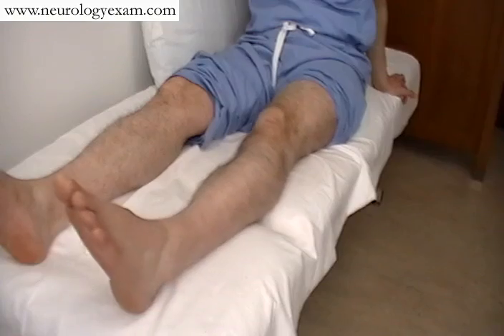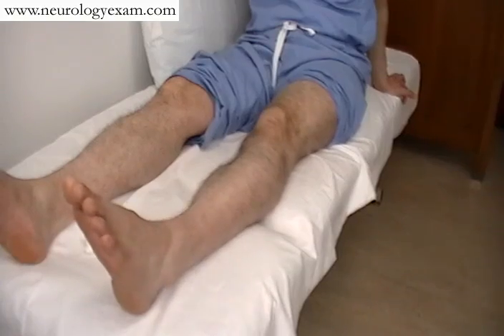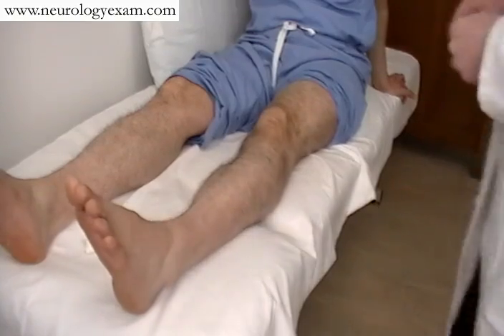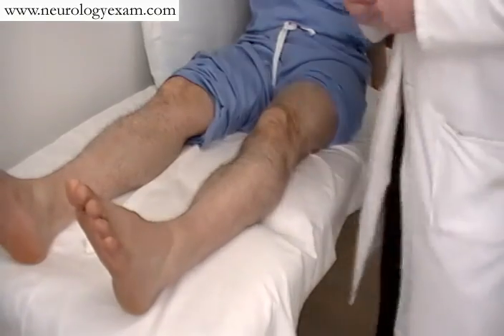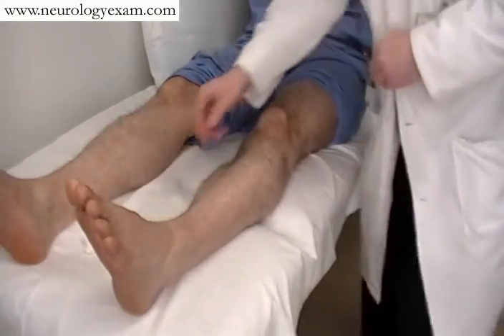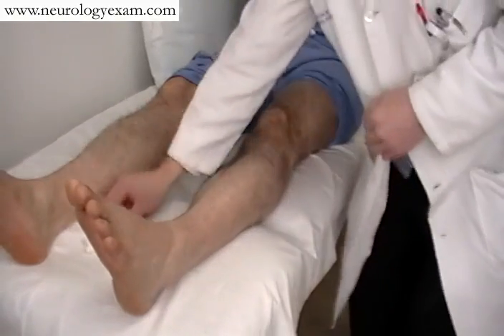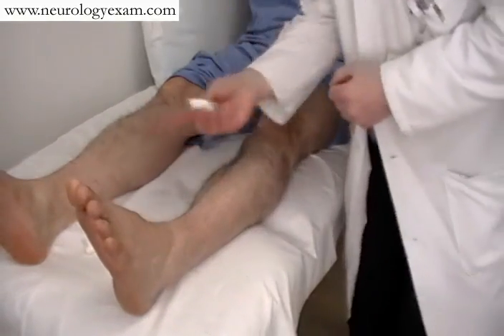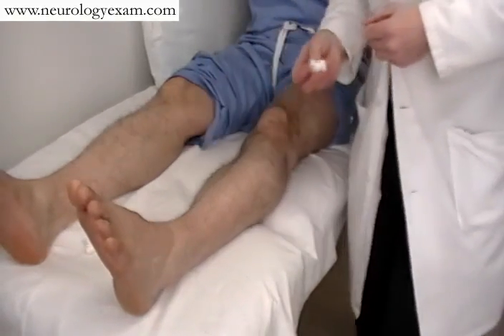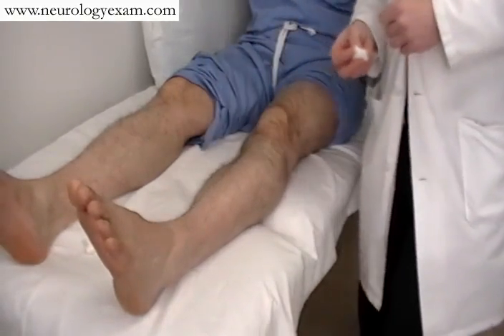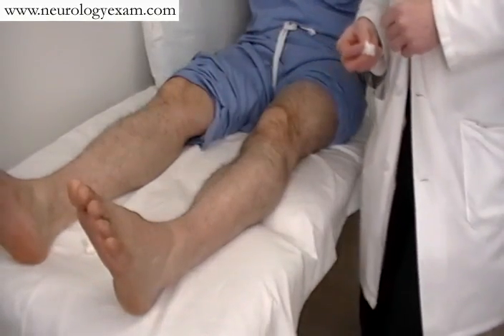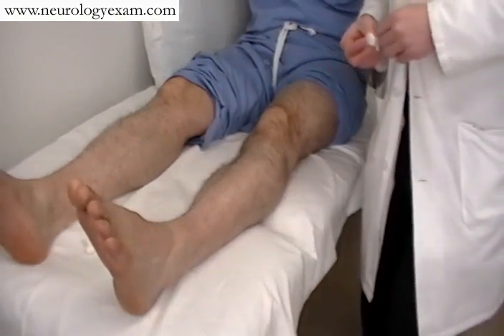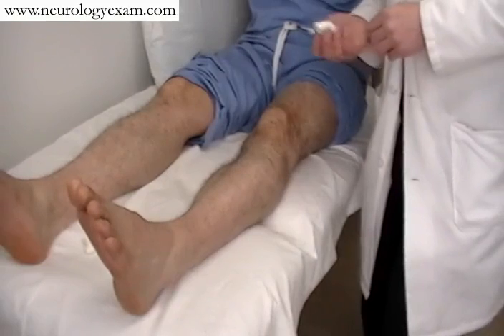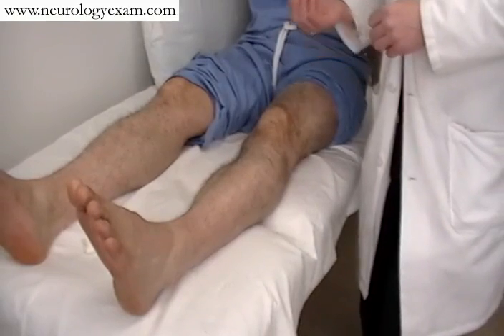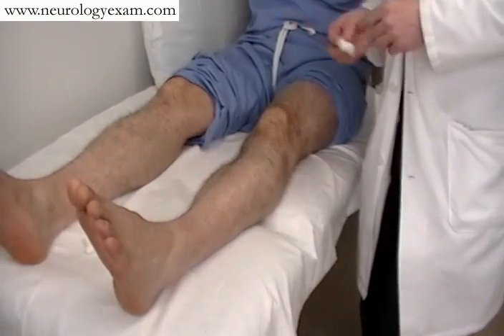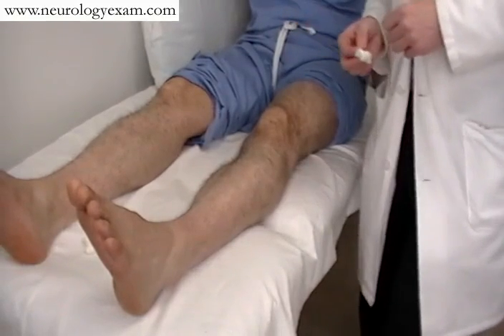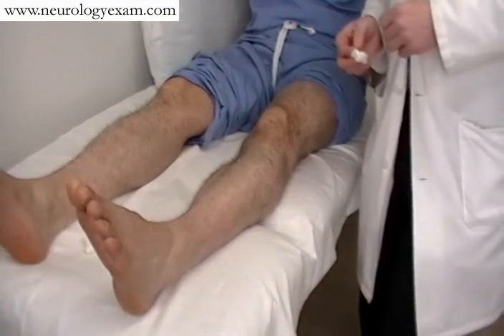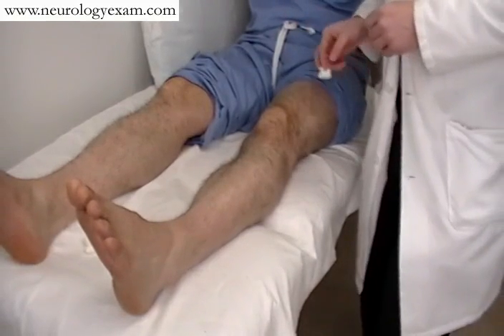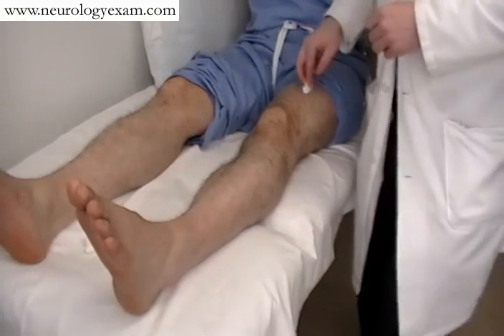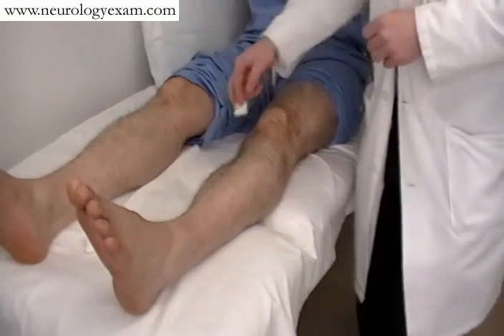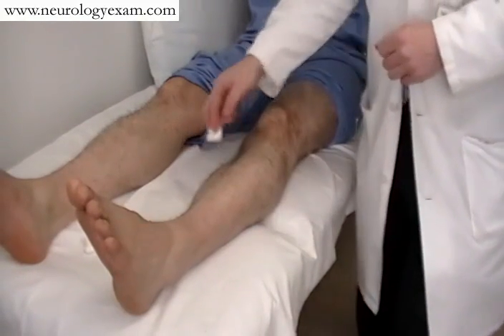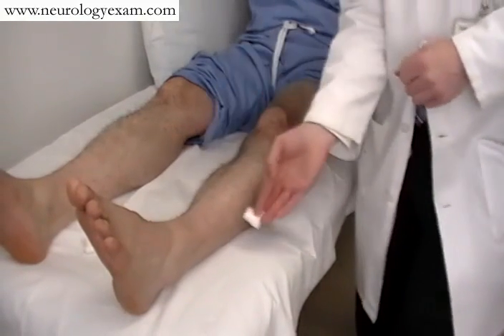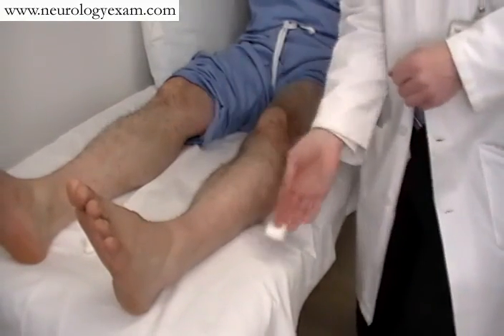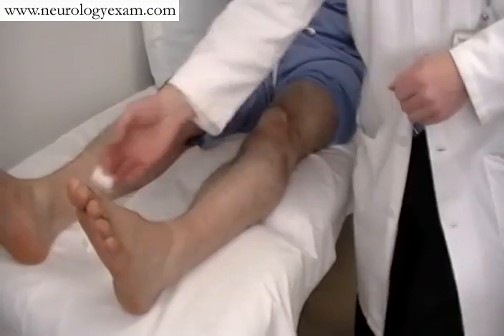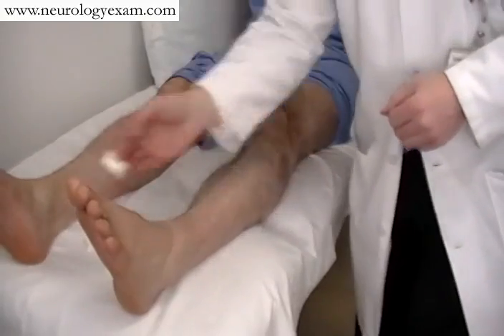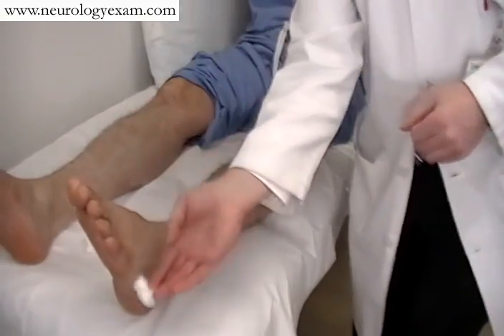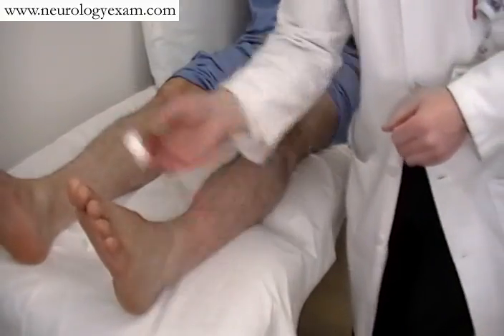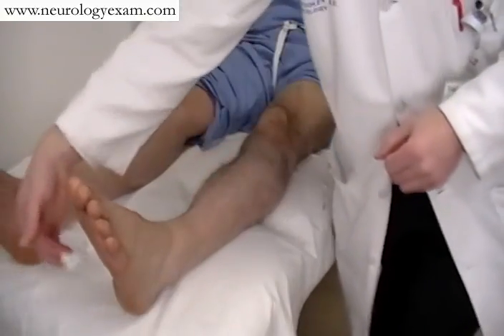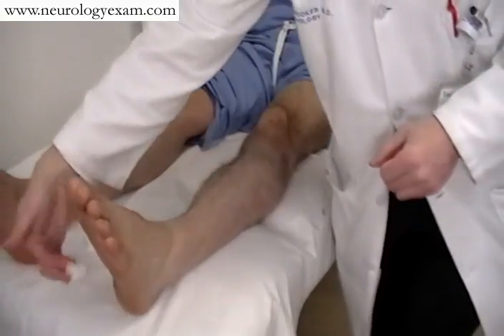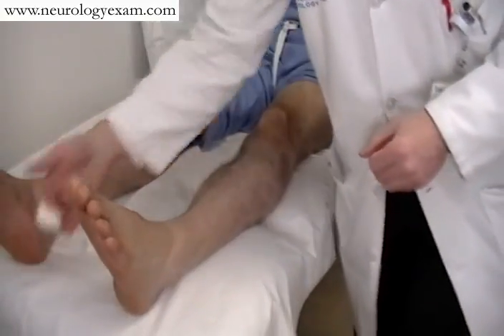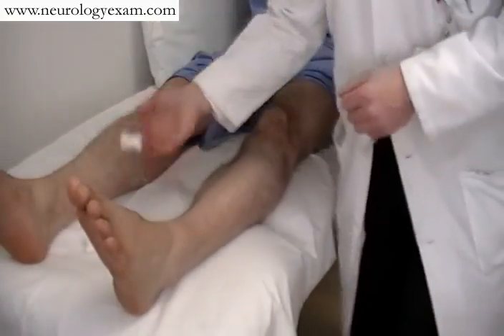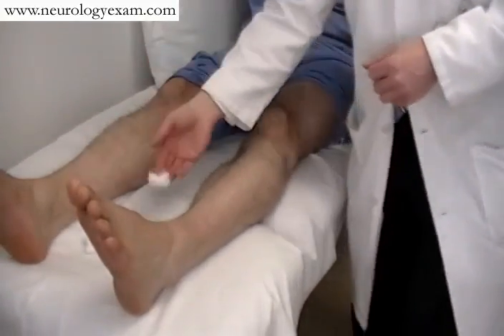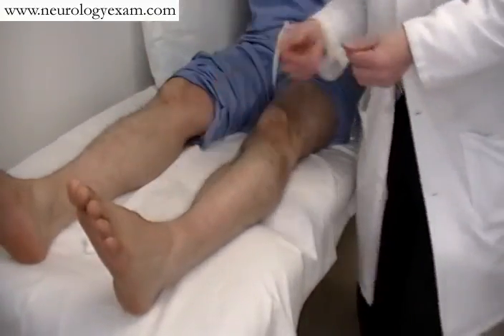Sensation in the lower extremity can also be assessed by both light touch and pinprick, as we saw in the upper extremity. Again, the same thing — having them close their eyes and just touching them, asking them to confirm that they can feel you touching them. Ideally, use the cotton wisp for light touch.